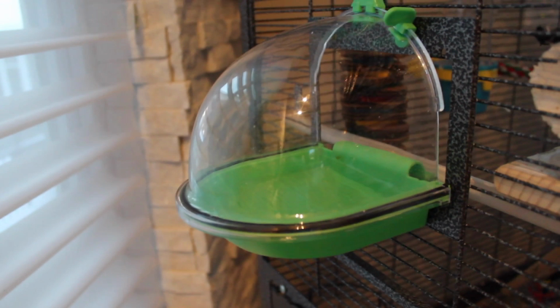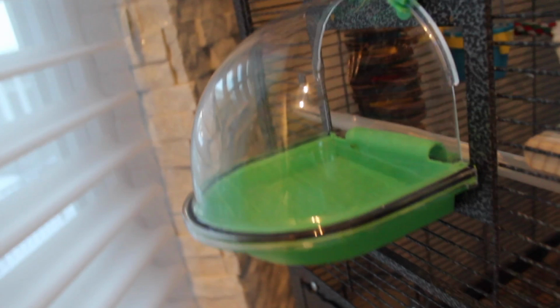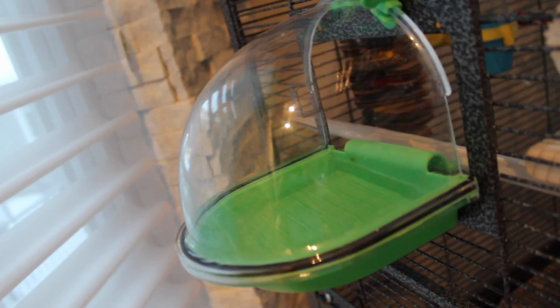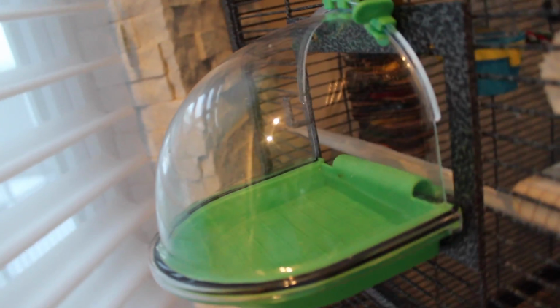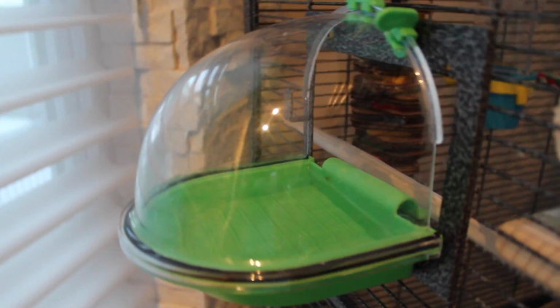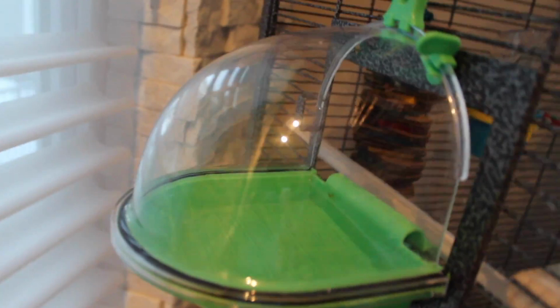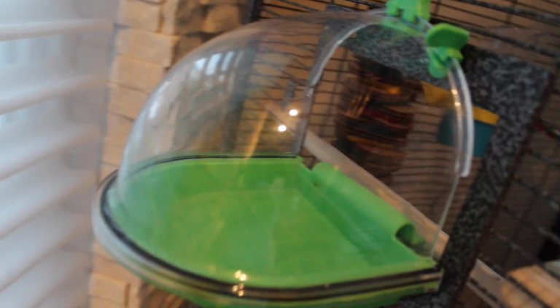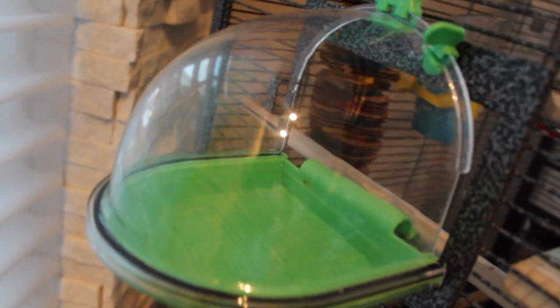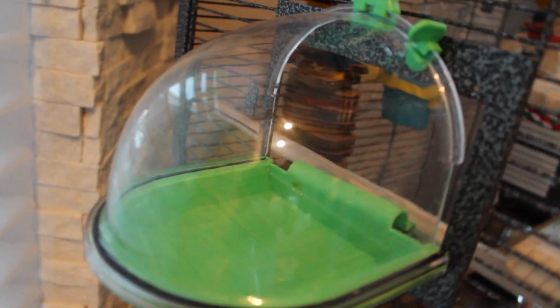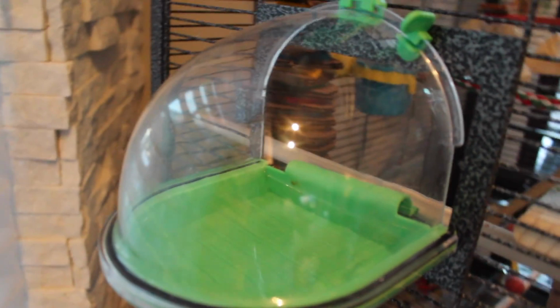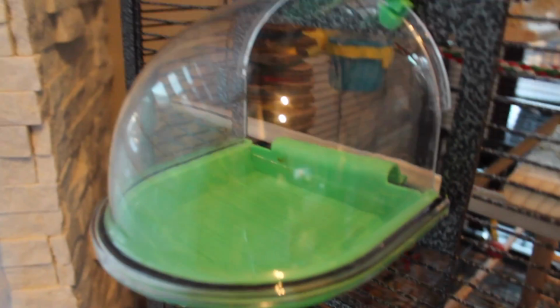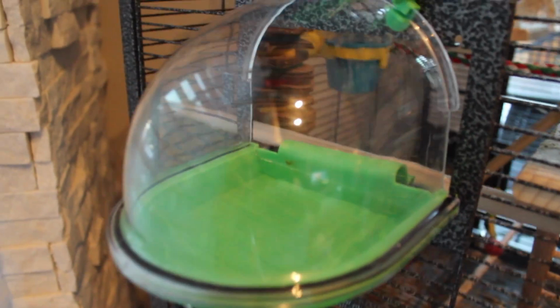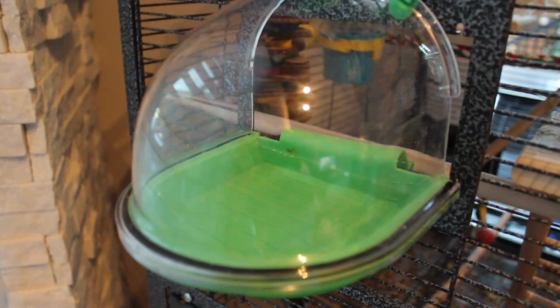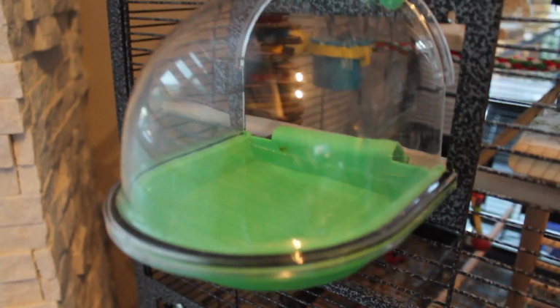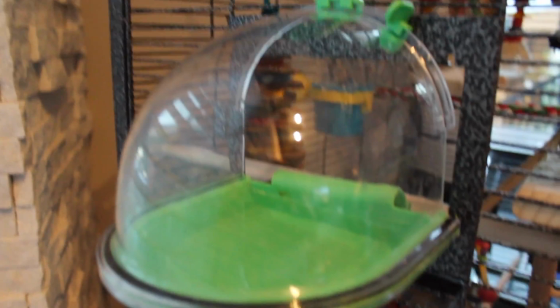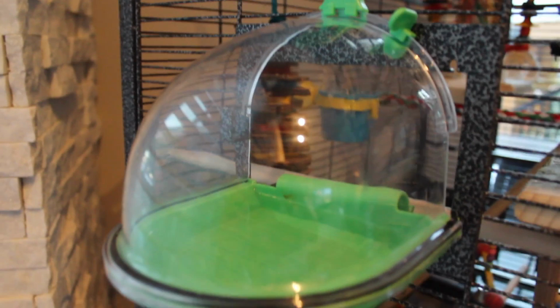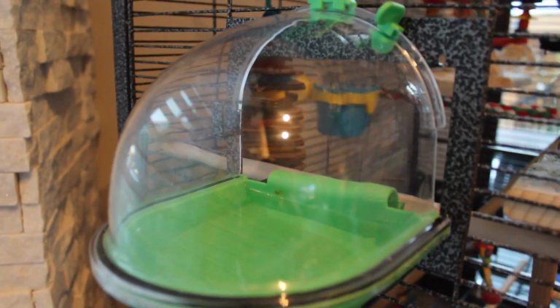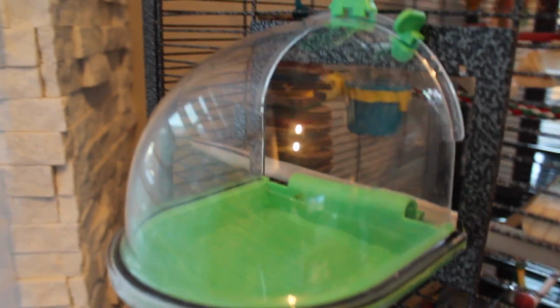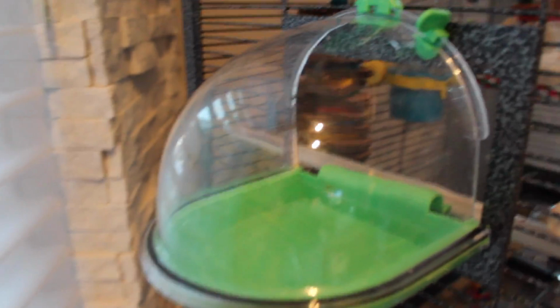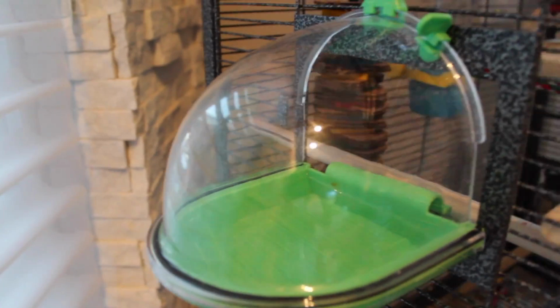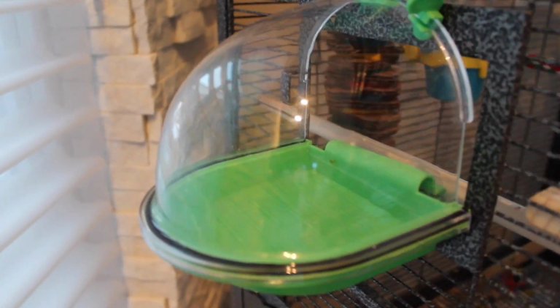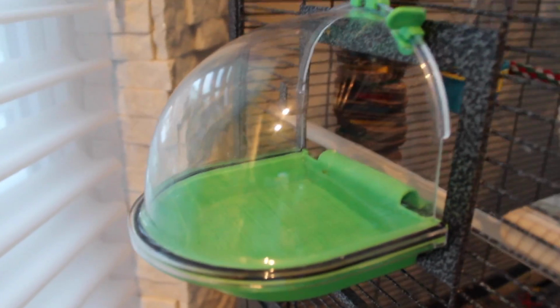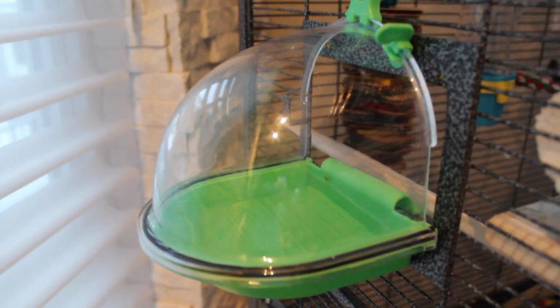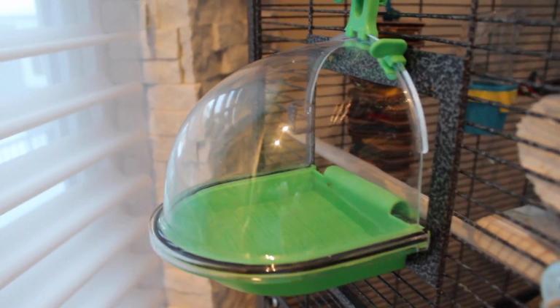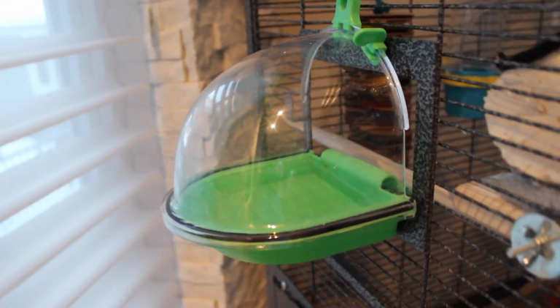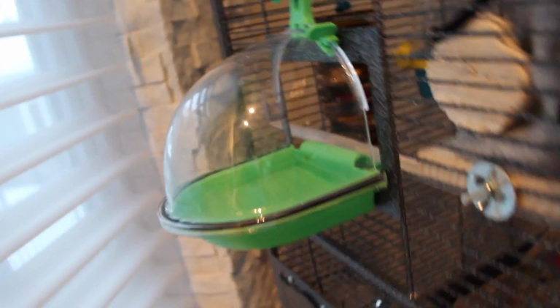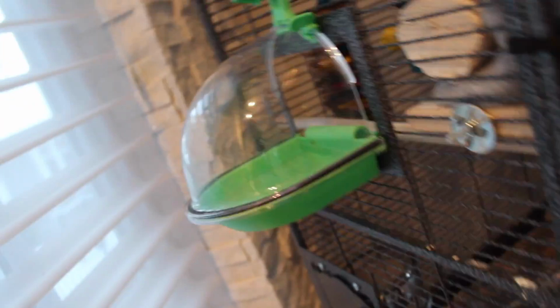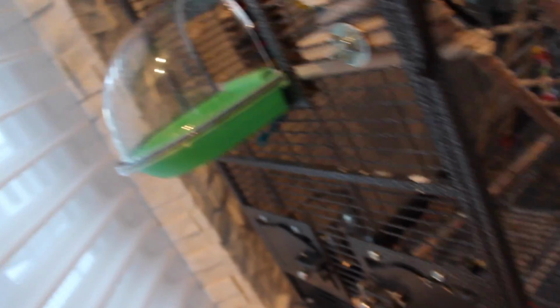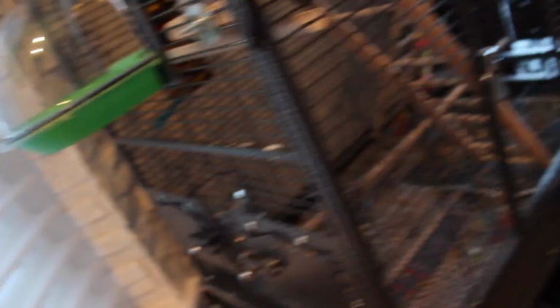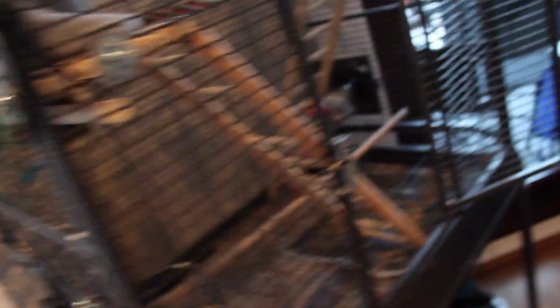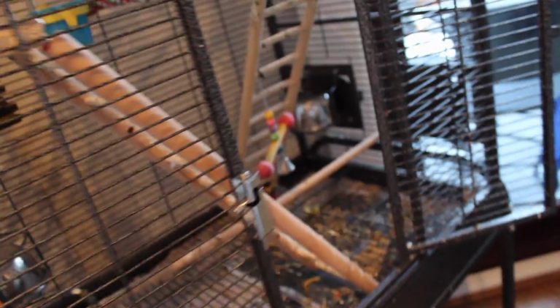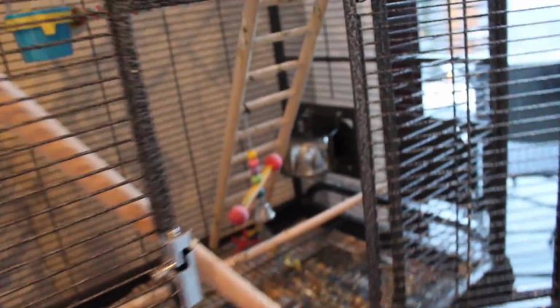So what I'm showing you now is Joey's green bird bath. He goes in it almost every day — he'd rather take a bath on his own than me spraying him with a bottle to get off all that dirty dandruff that he has.